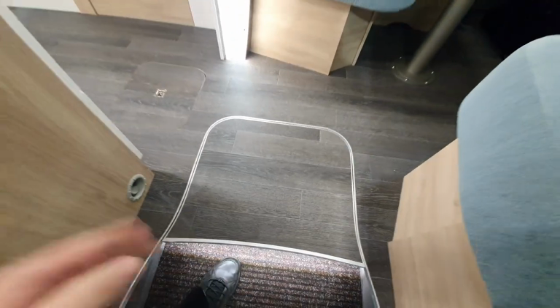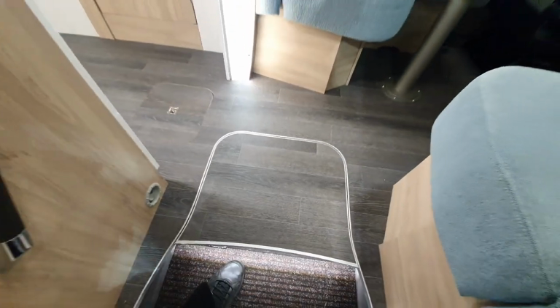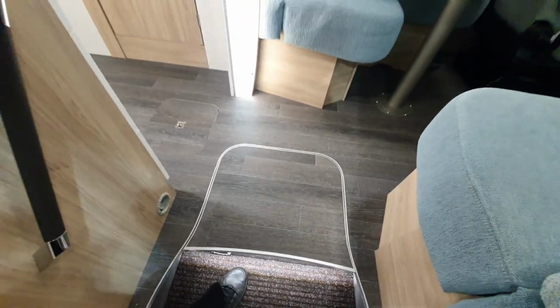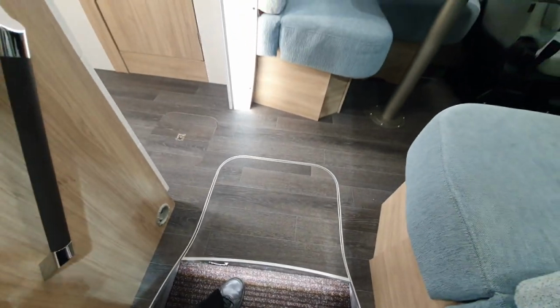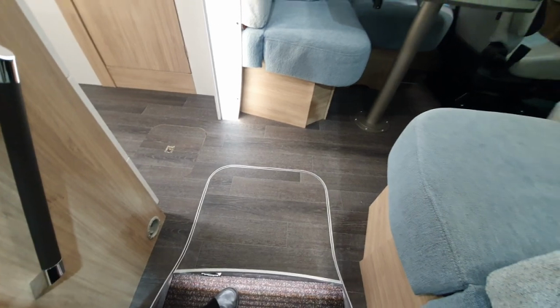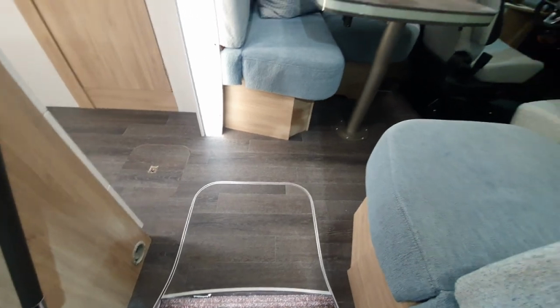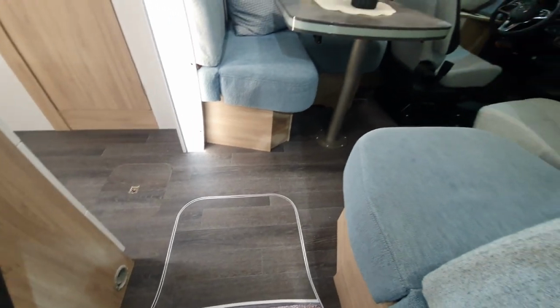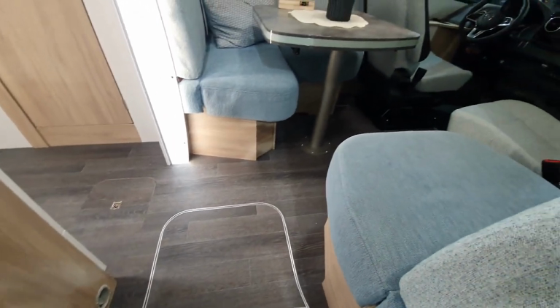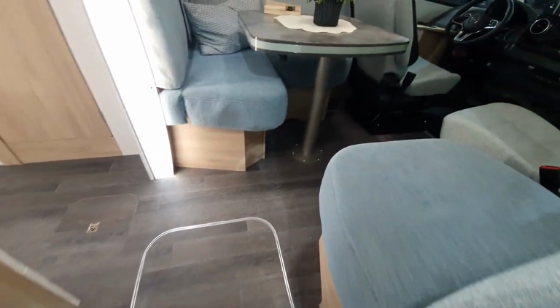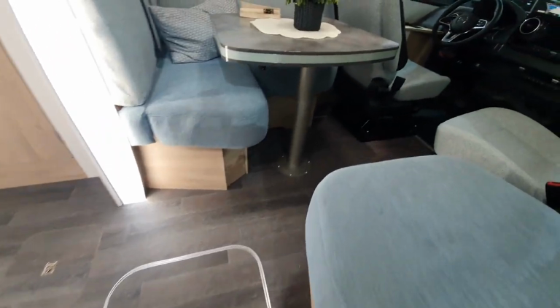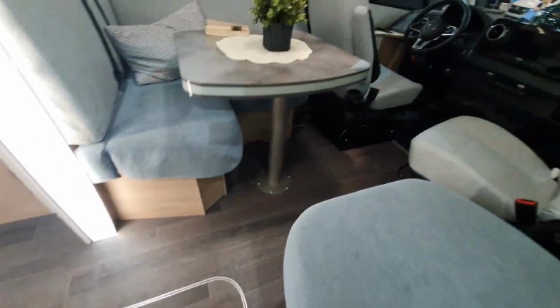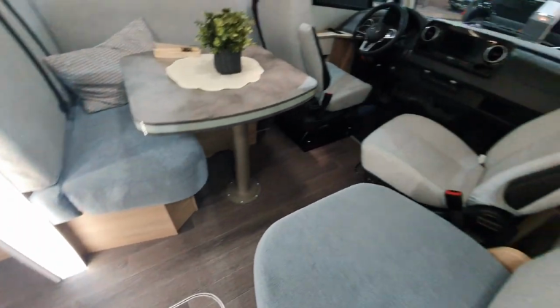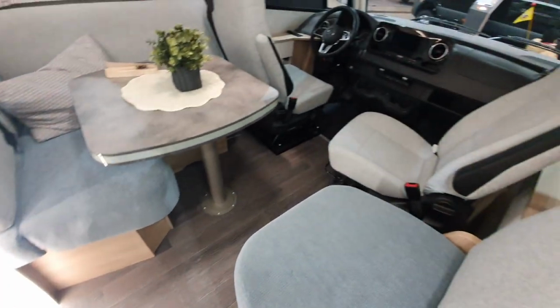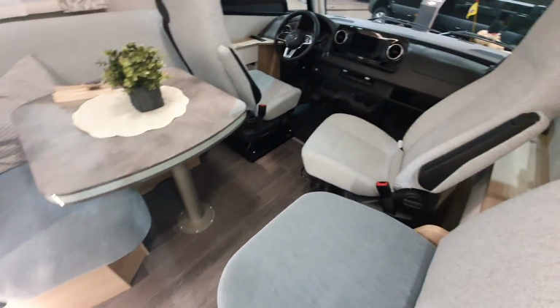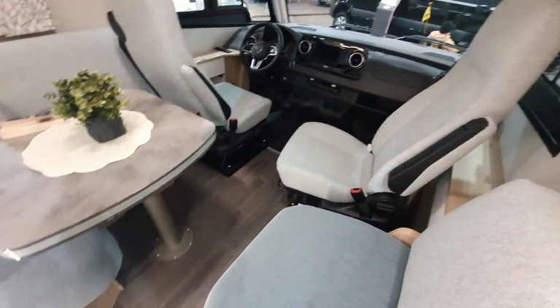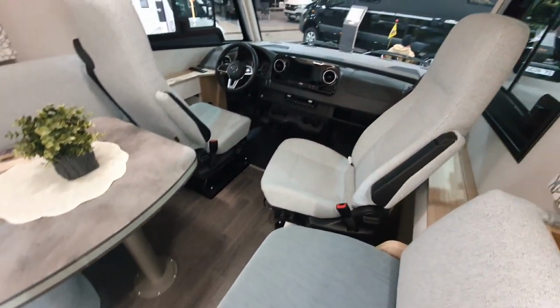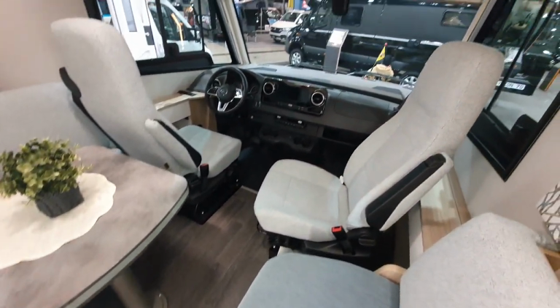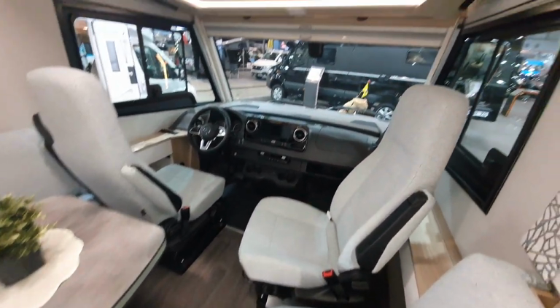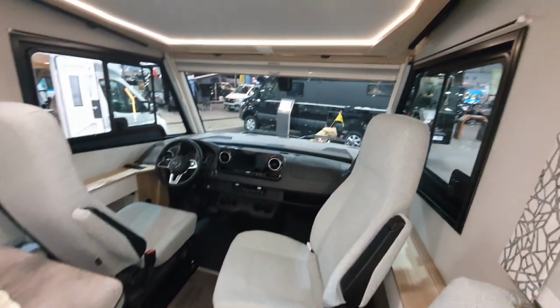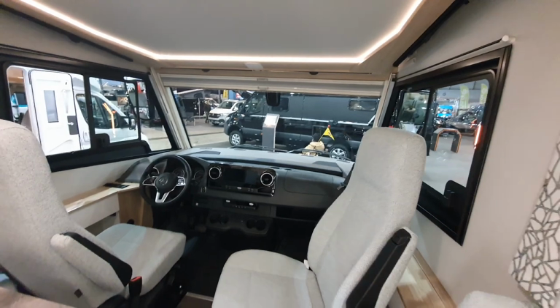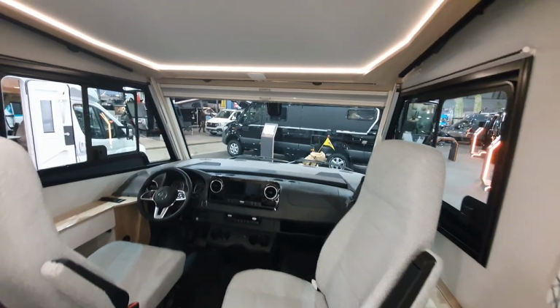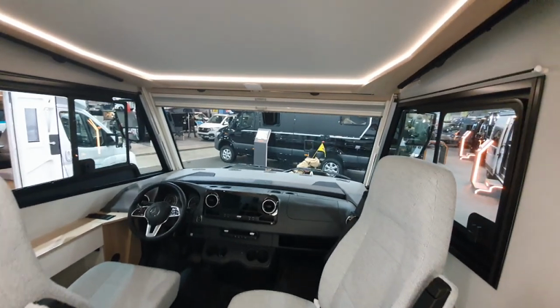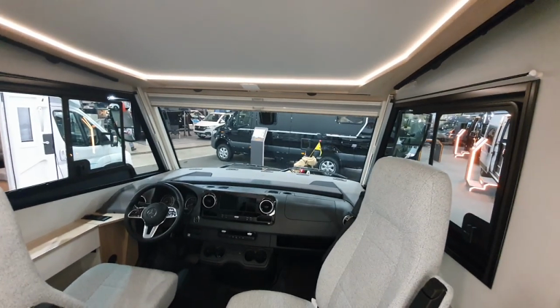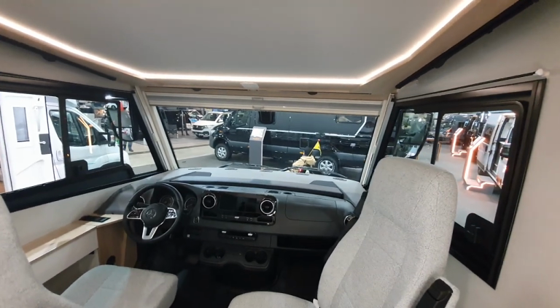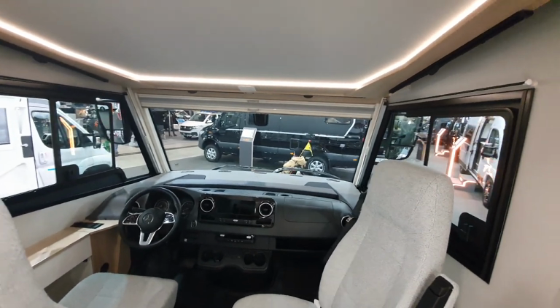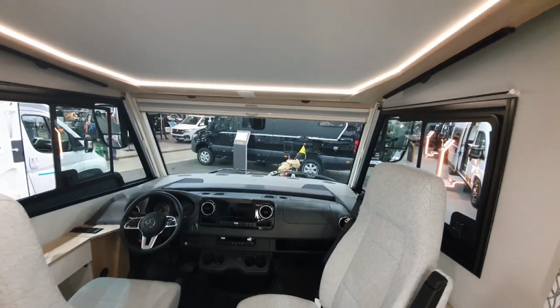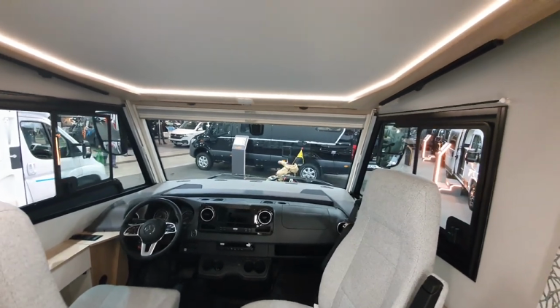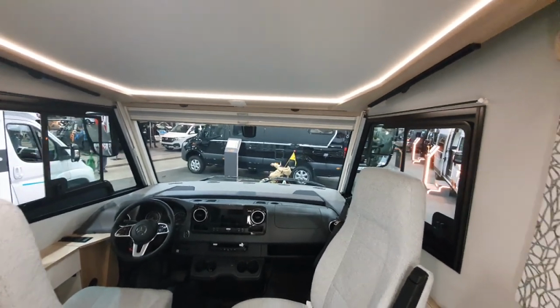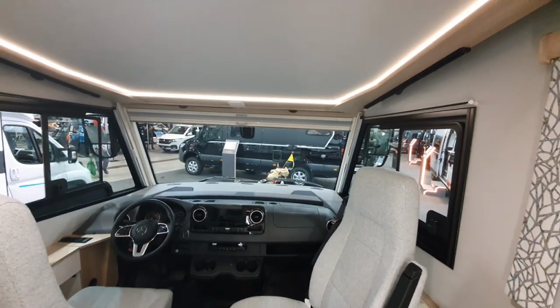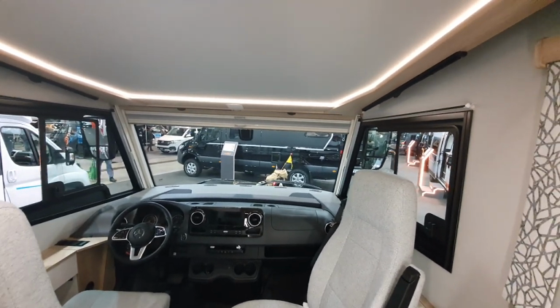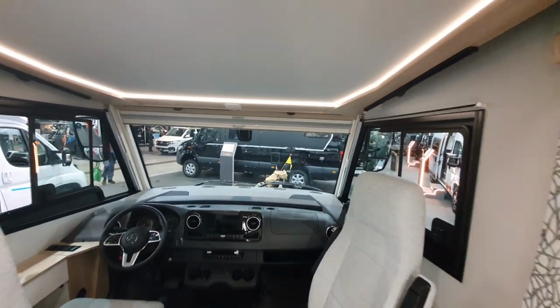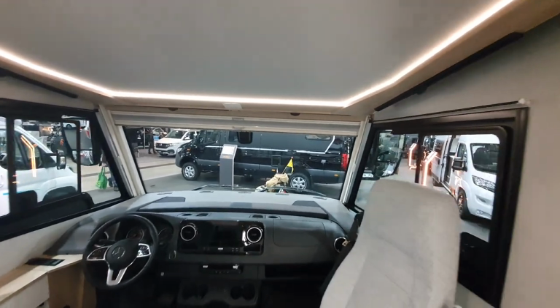You can see here the double floor — there's storage in the double floor, and not only that but a lot of the technical infrastructure has been moved into the double floor. Up the front, fantastic panoramic views as you drive.